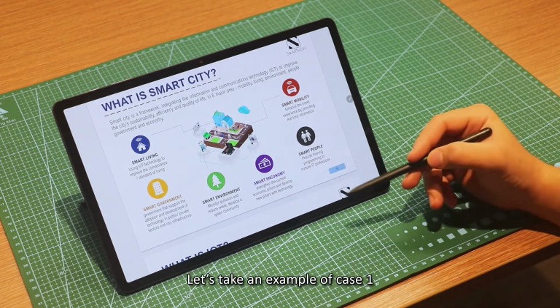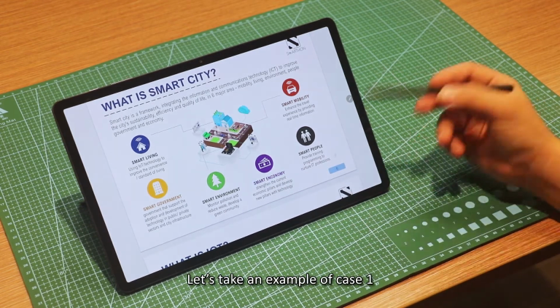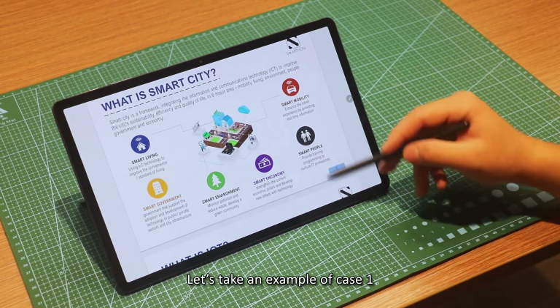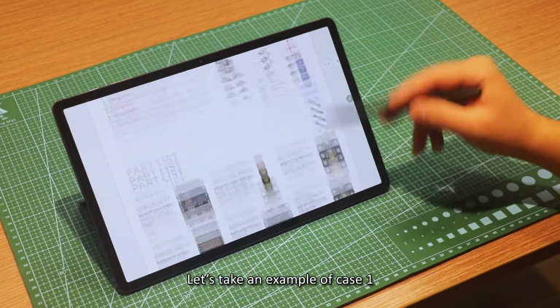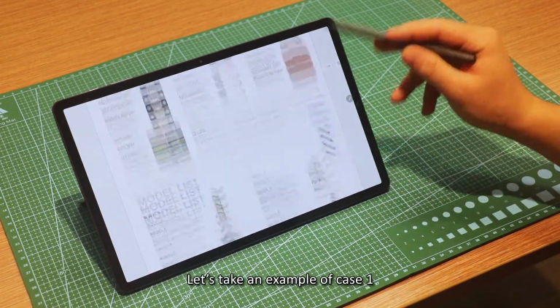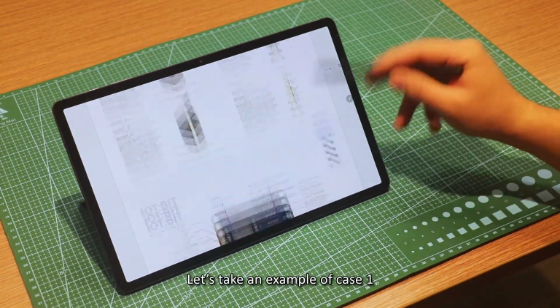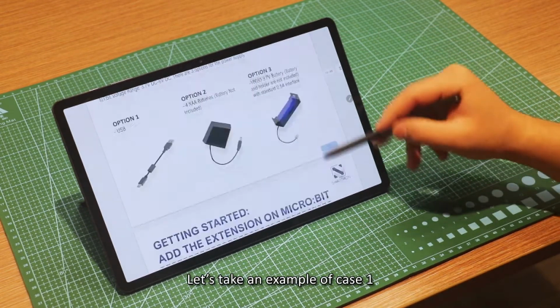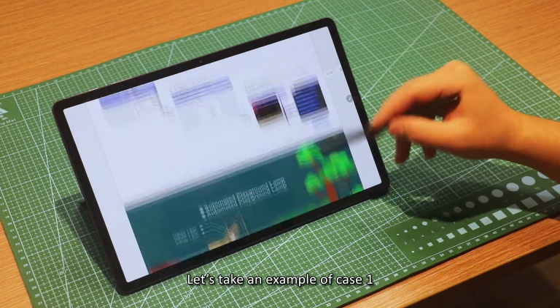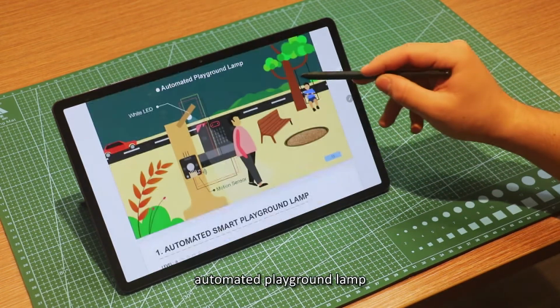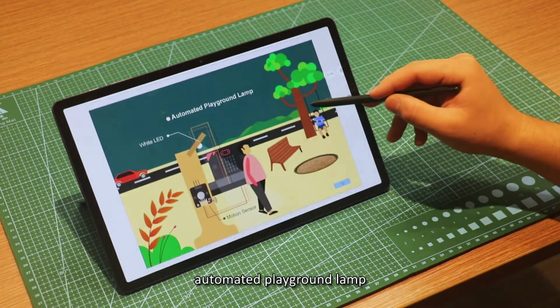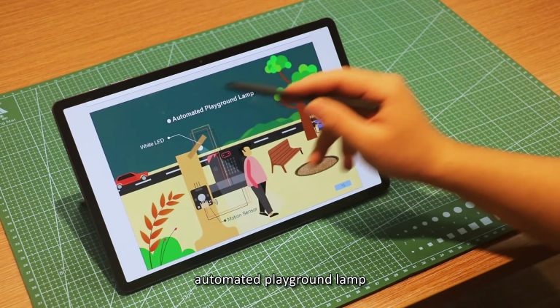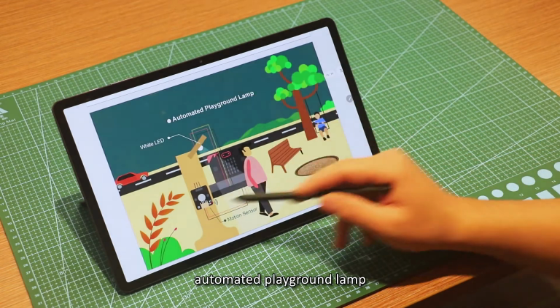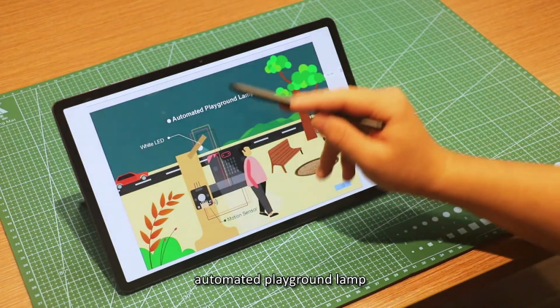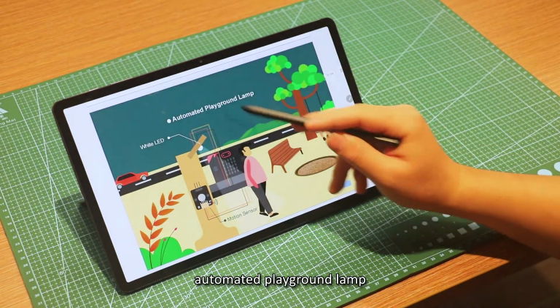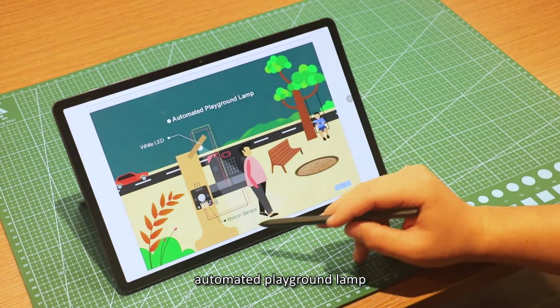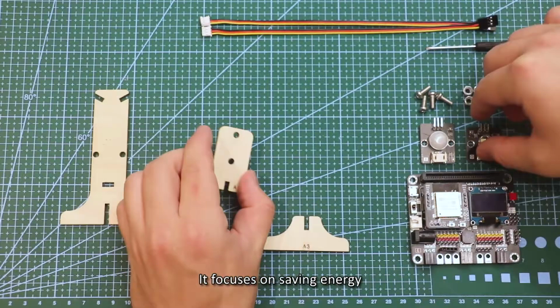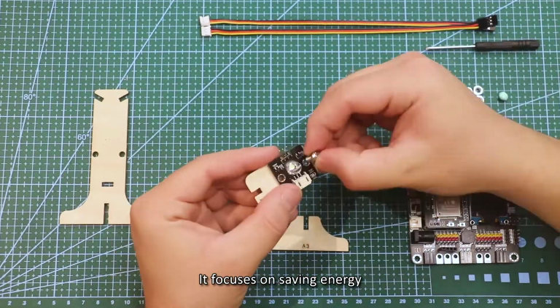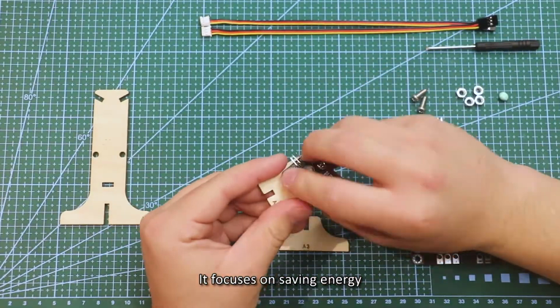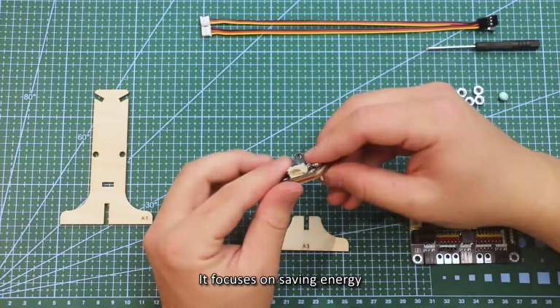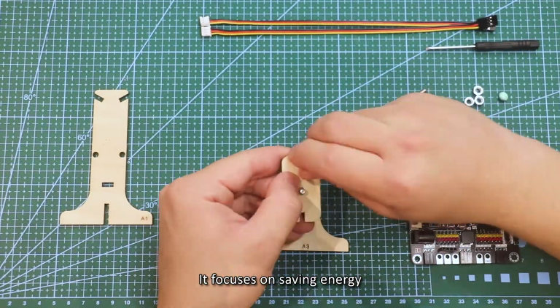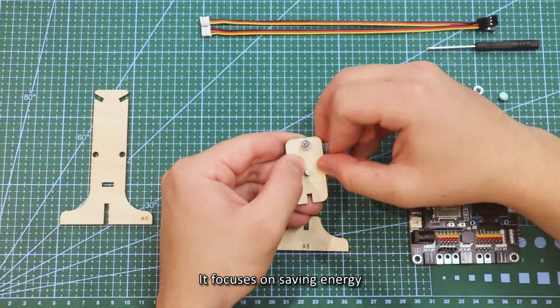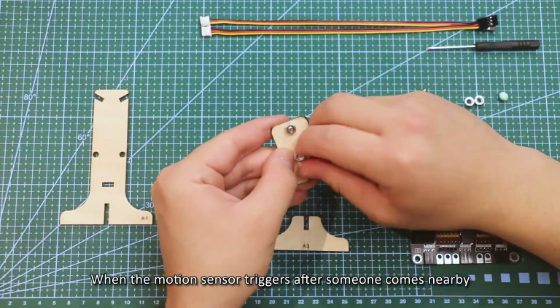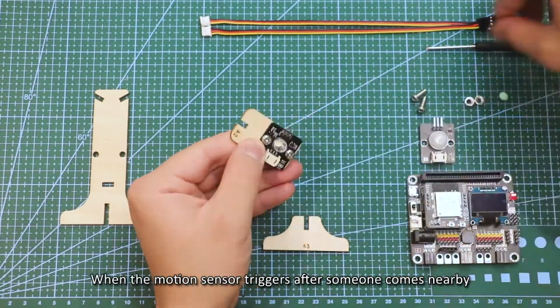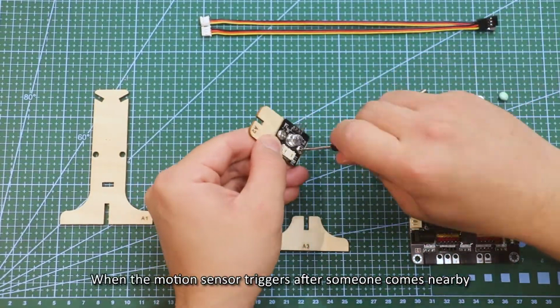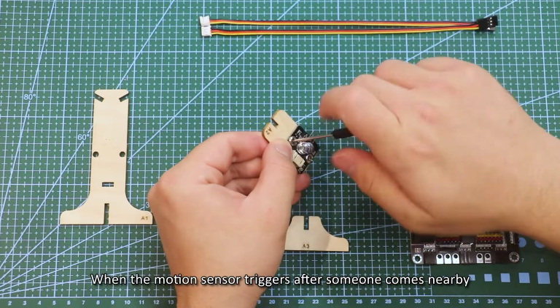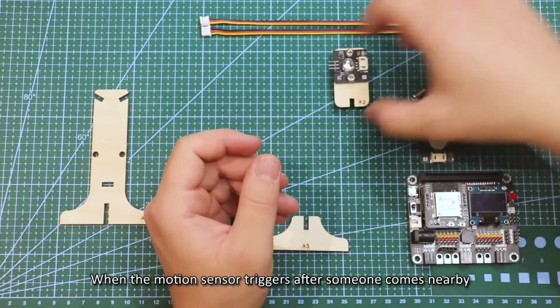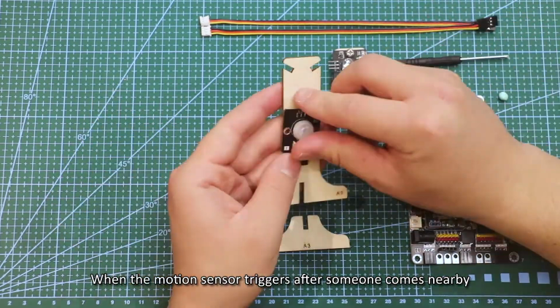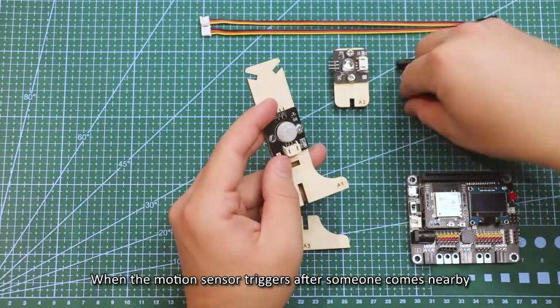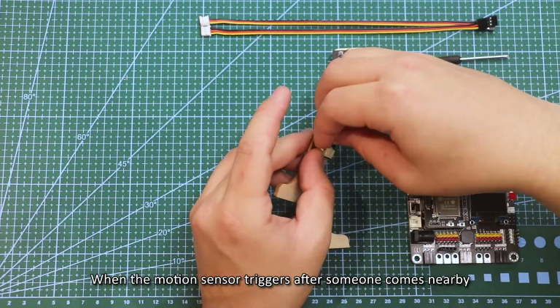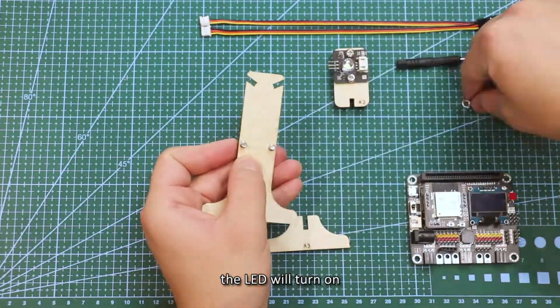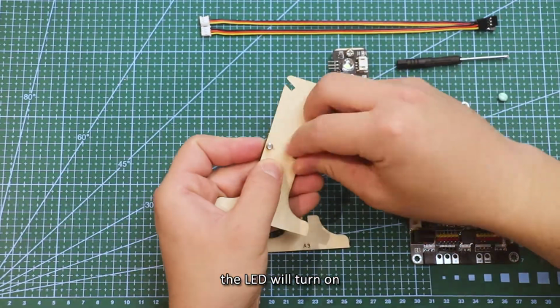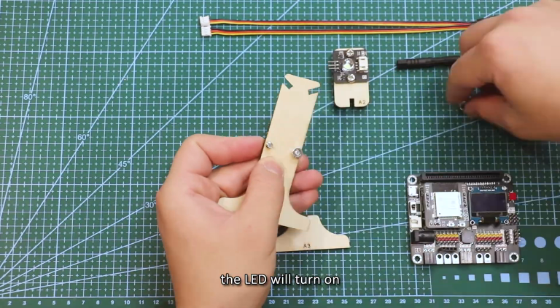Let's take an example of case 1, the automated playground lab. It focuses on saving energy. When the motion sensor triggers after someone comes nearby, the LED will turn on.